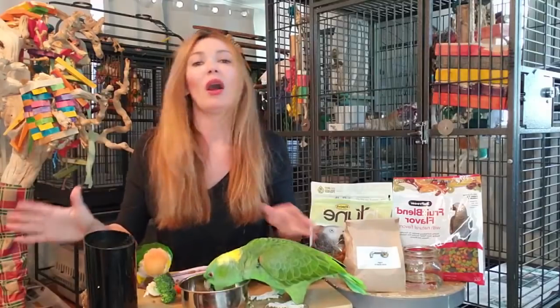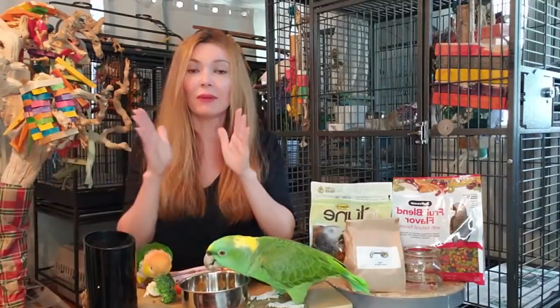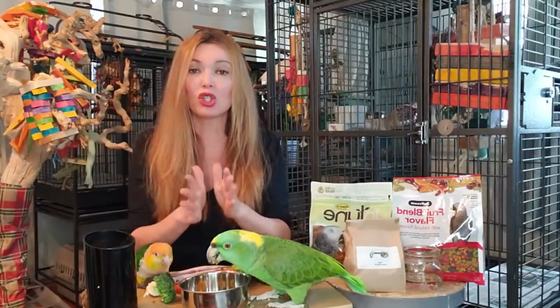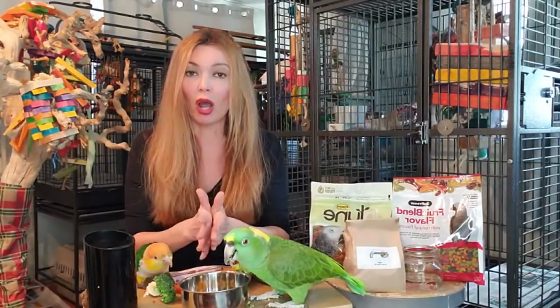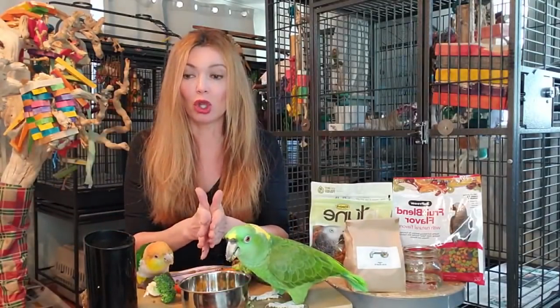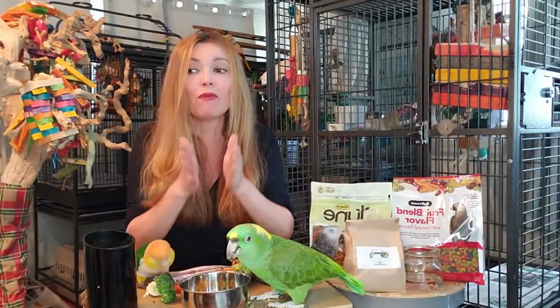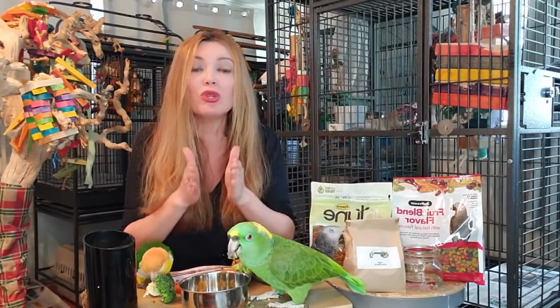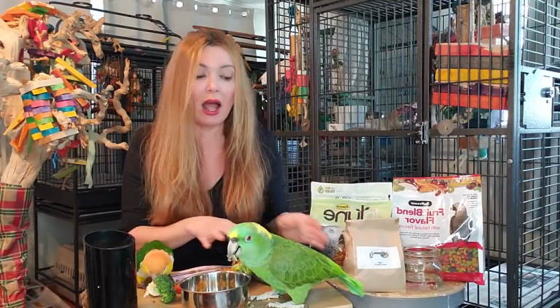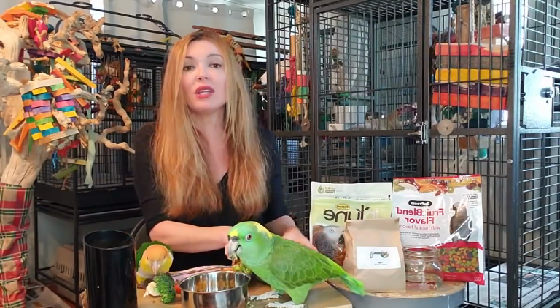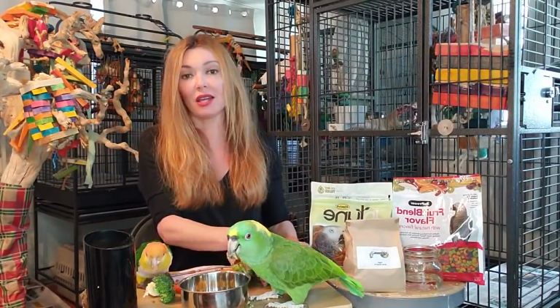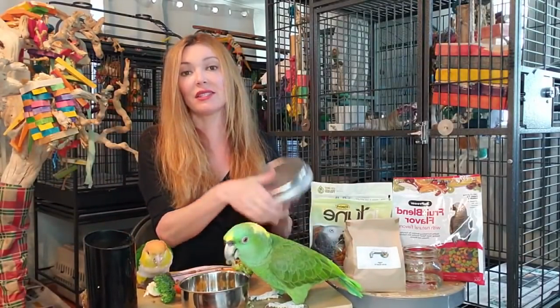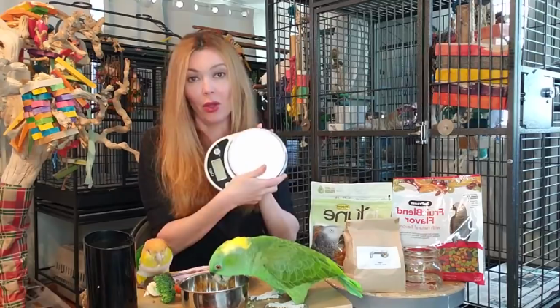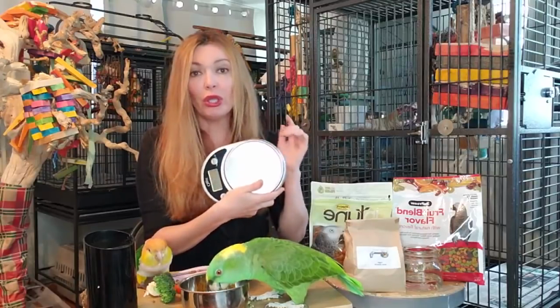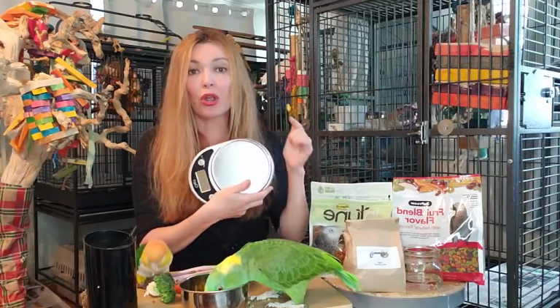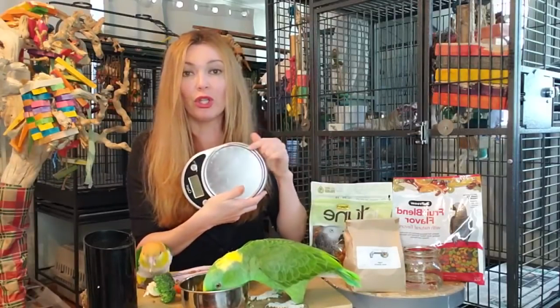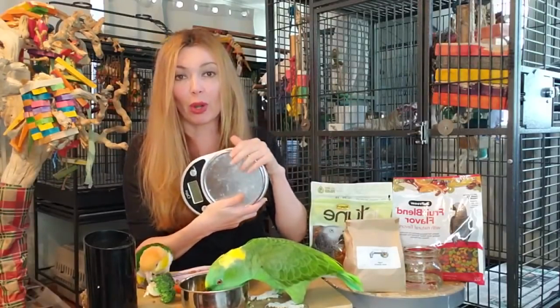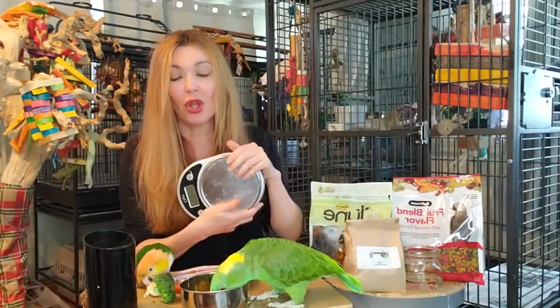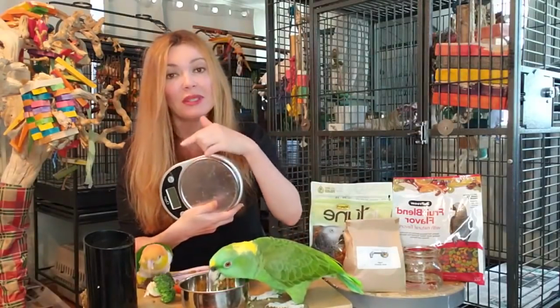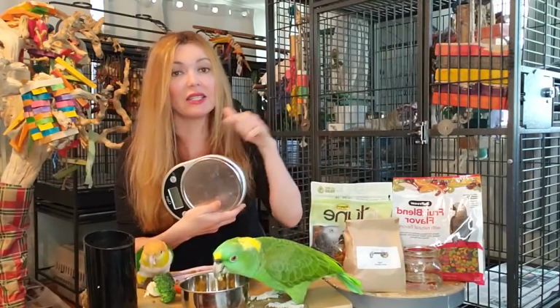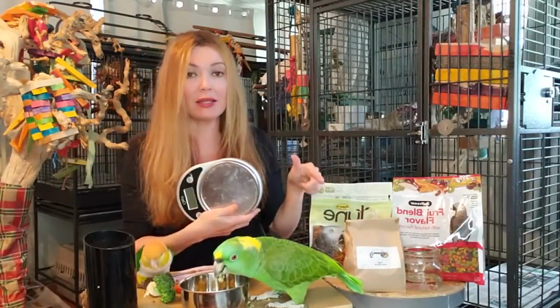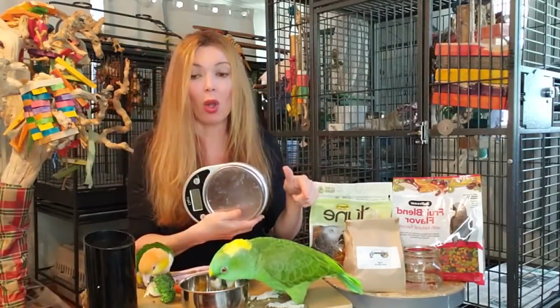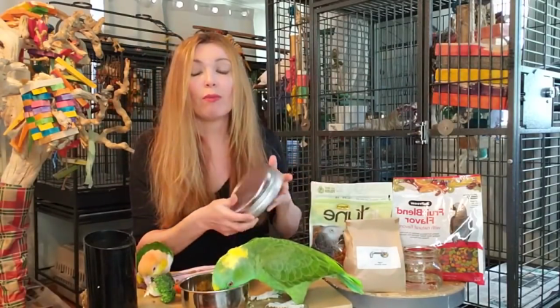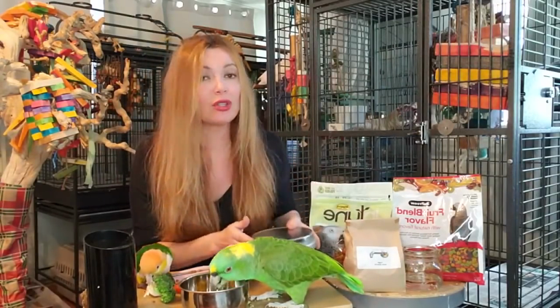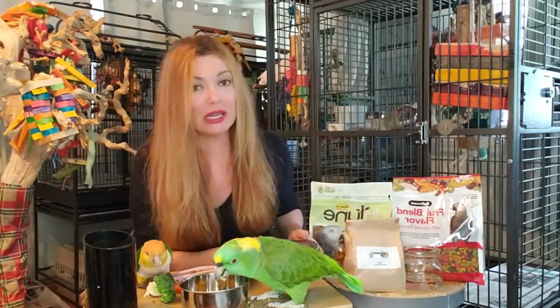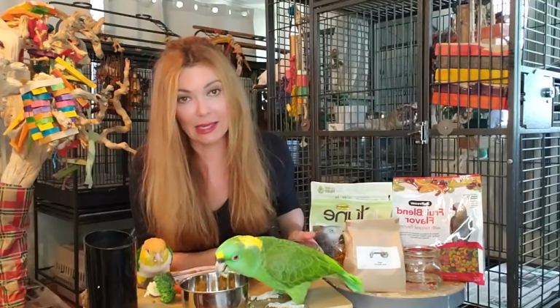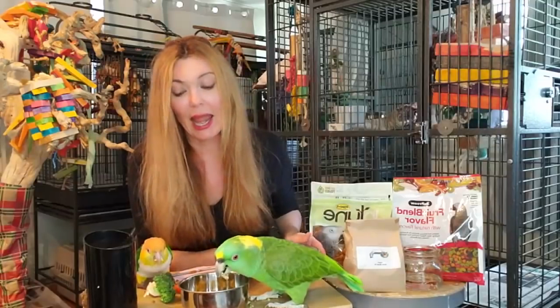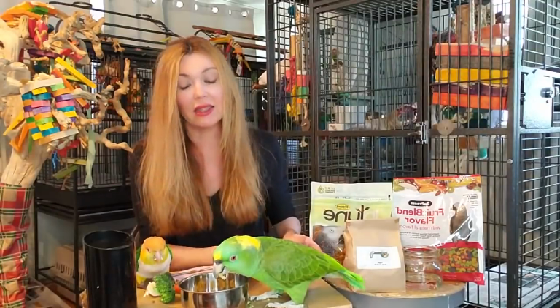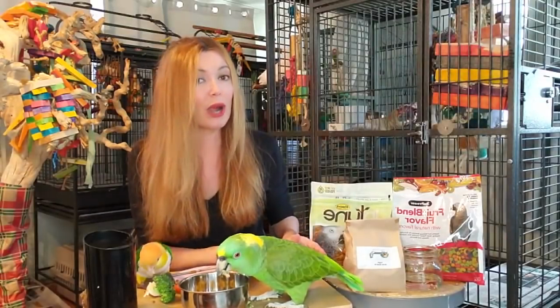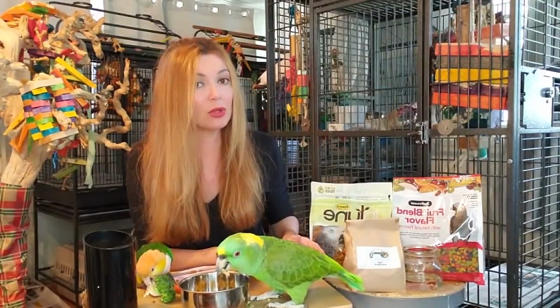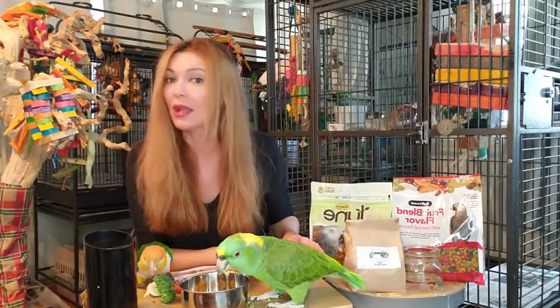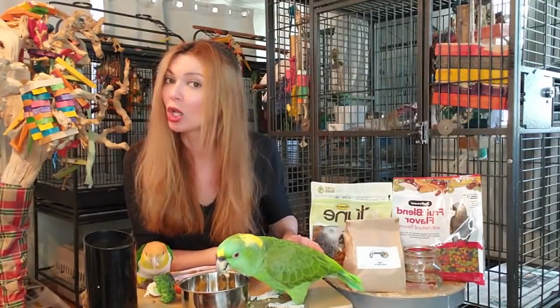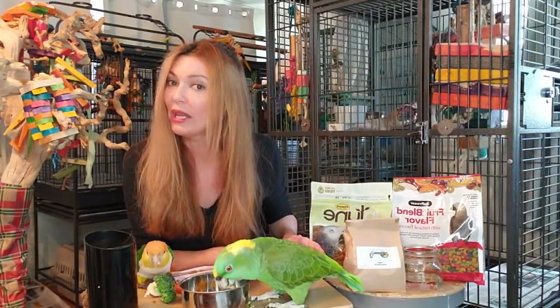Now I have something else super awesome to show you. But before we do that, I want to discuss the scale when you are converting your birds from seeds to pellets. Now, birds are very sneaky and they are prey animals, so they never want to look weak.